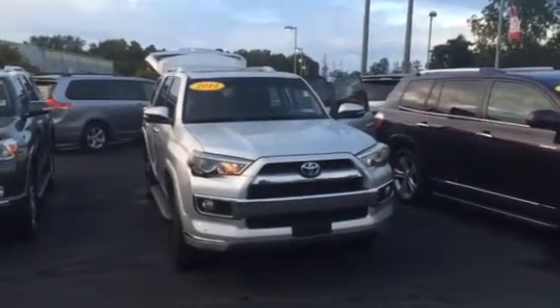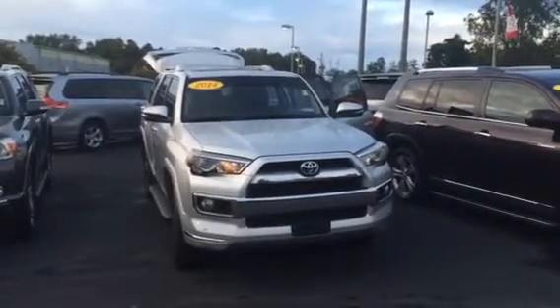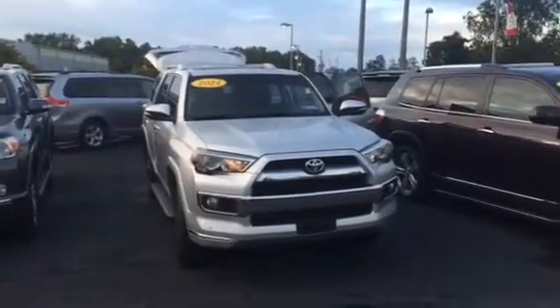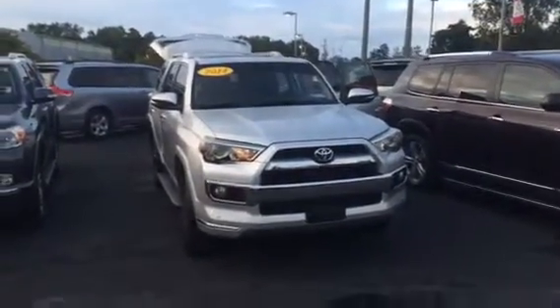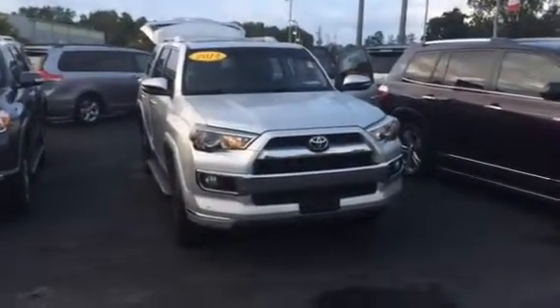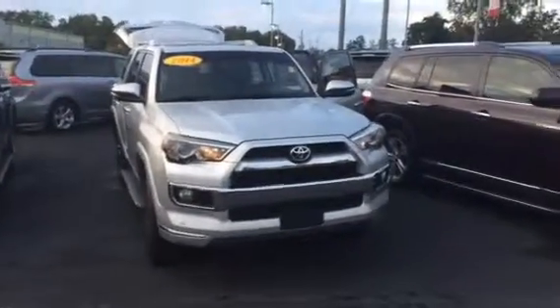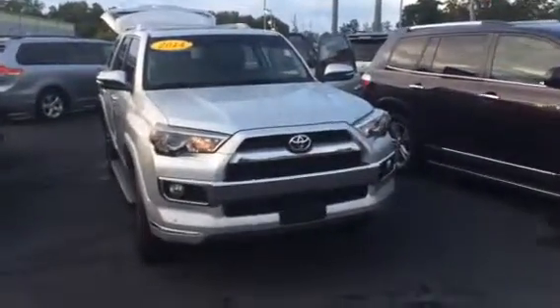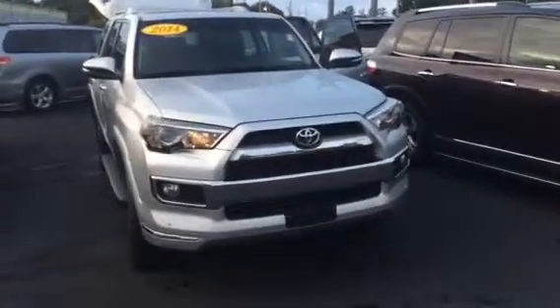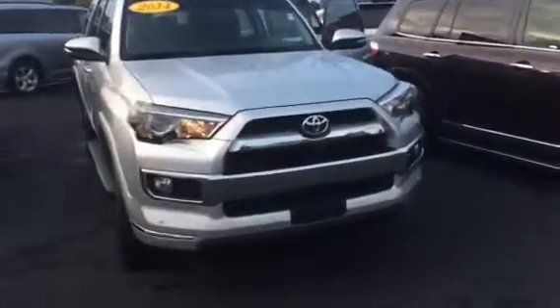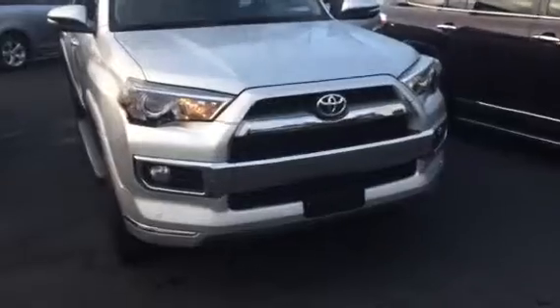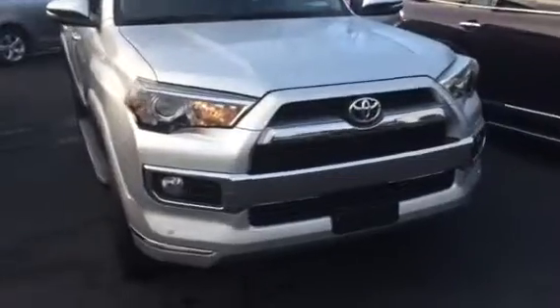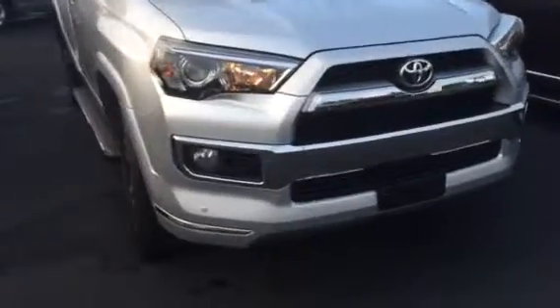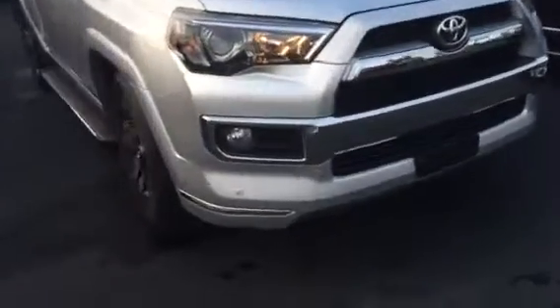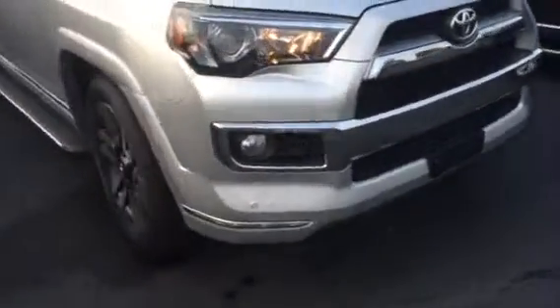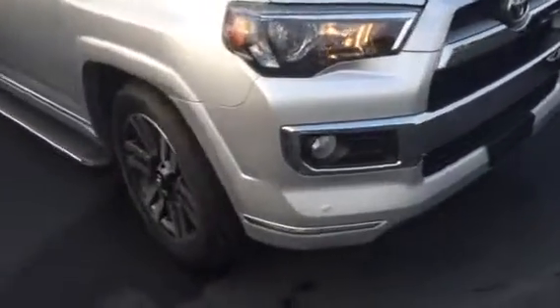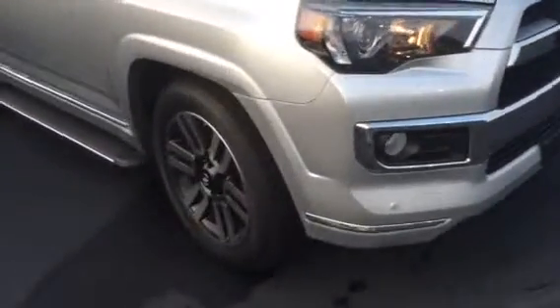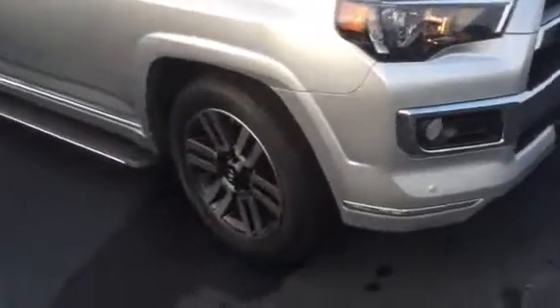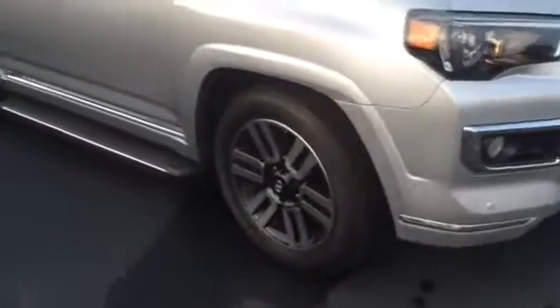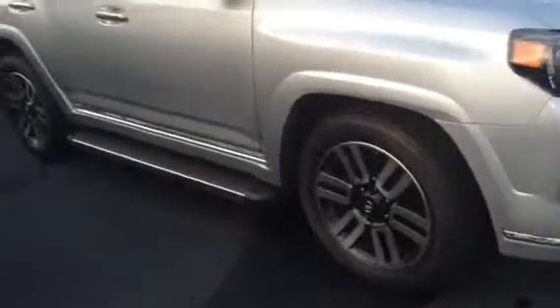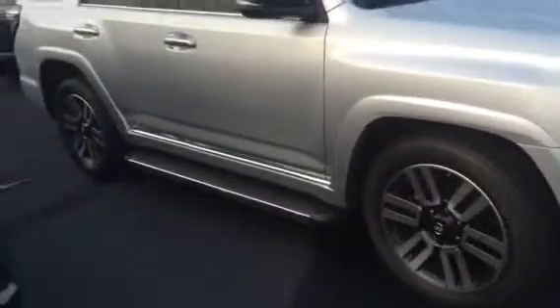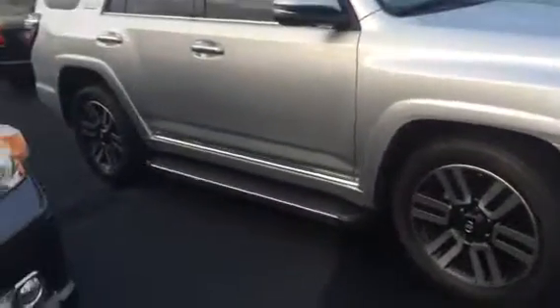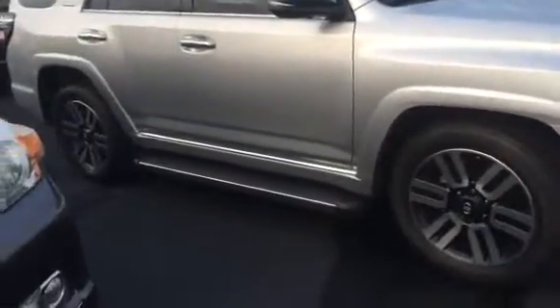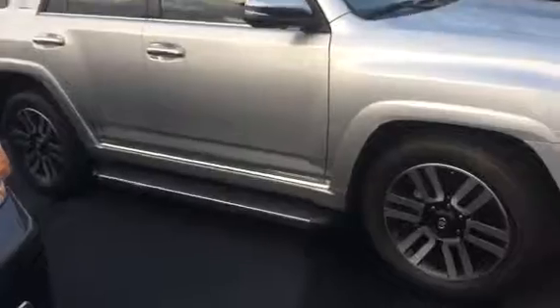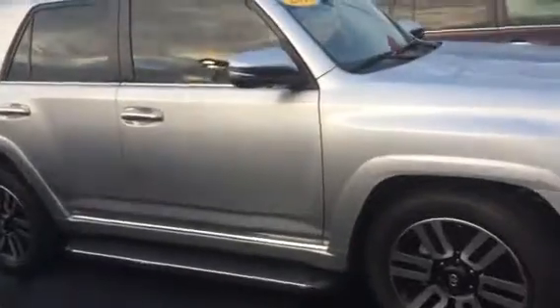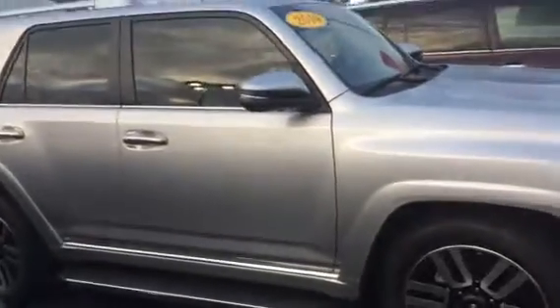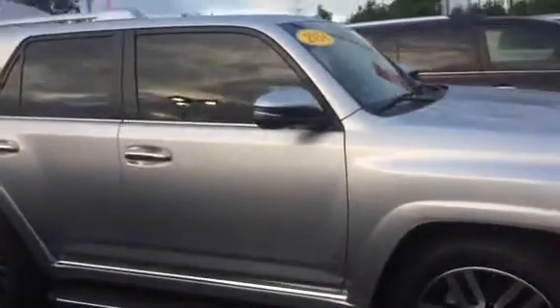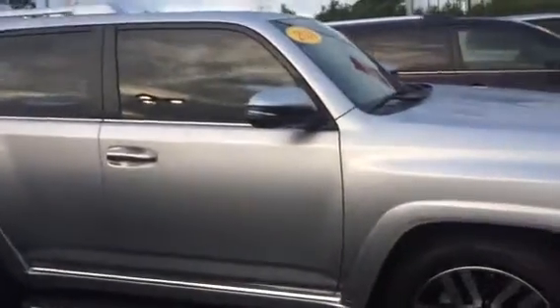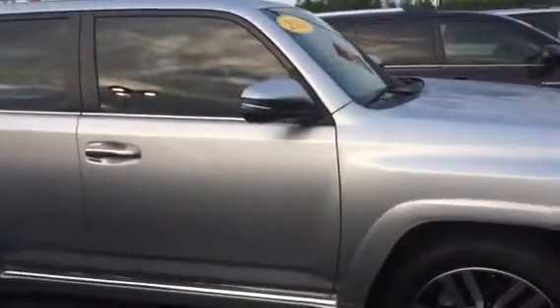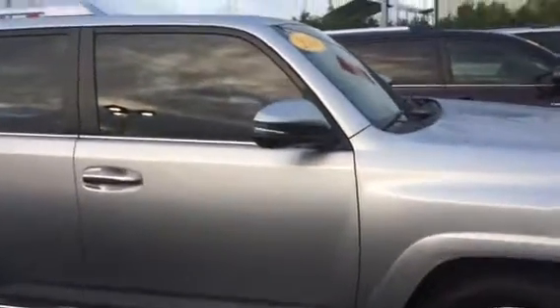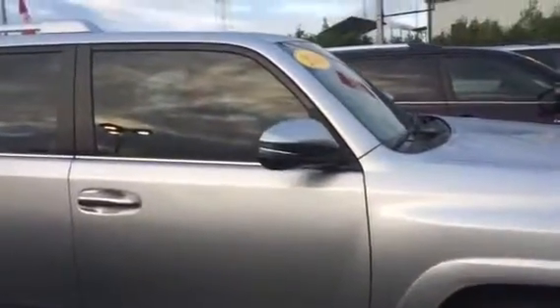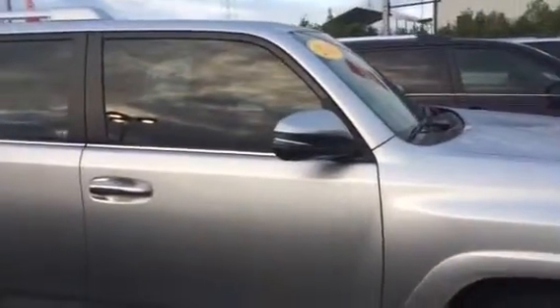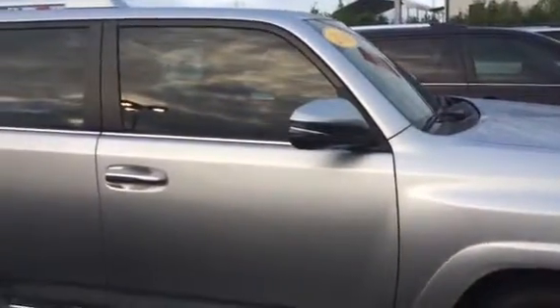This vehicle is equipped with your daytime running lamps, your fog lamps, you have your 20 inch alloy wheels and tires. You also have your running boards, your turn signal indicators, and your power side mirrors.